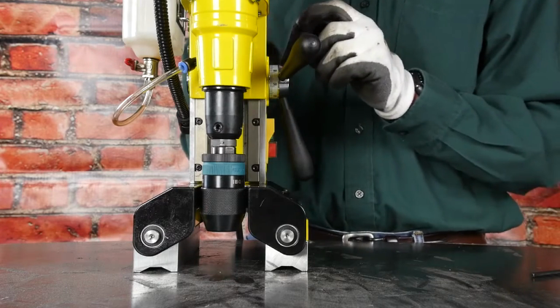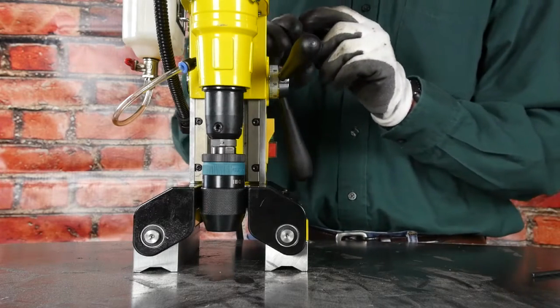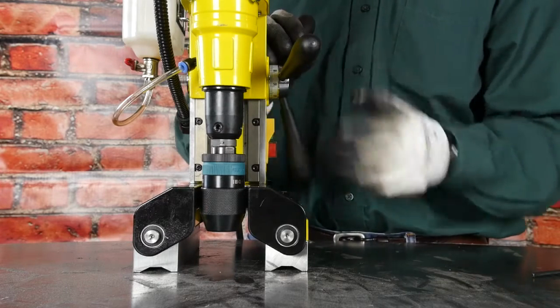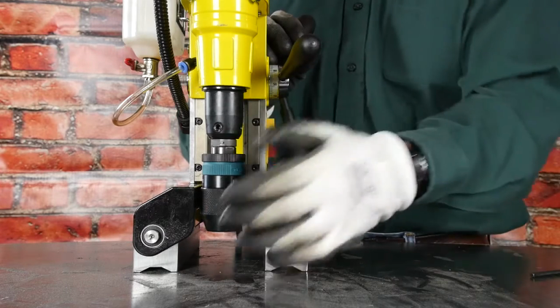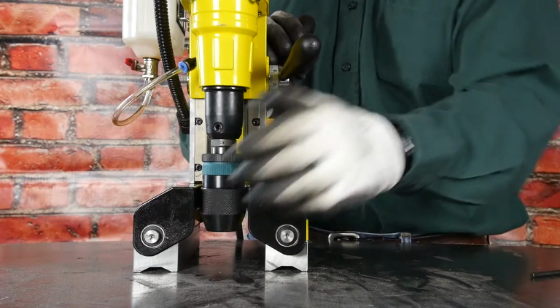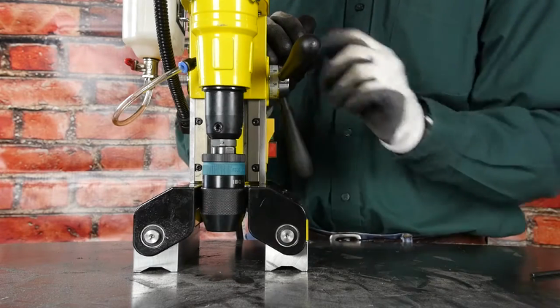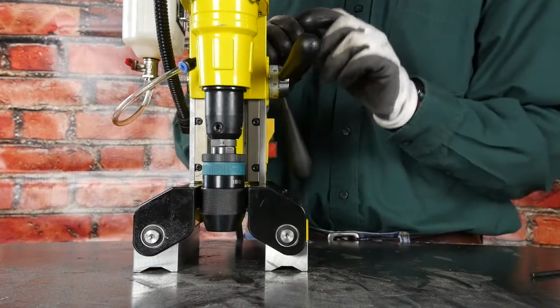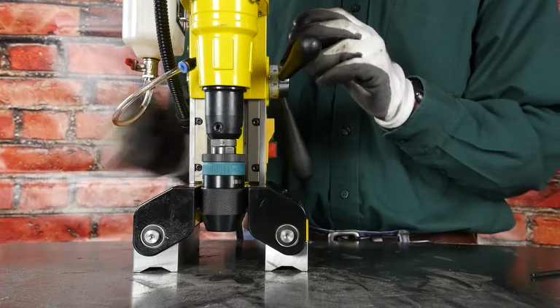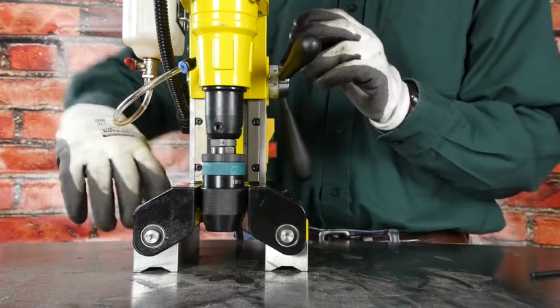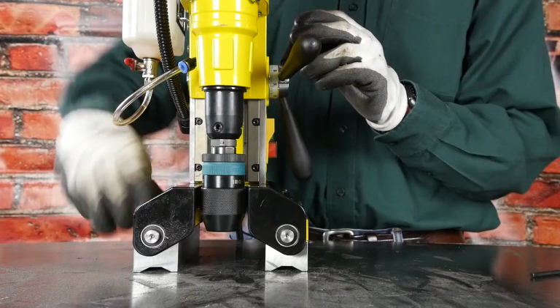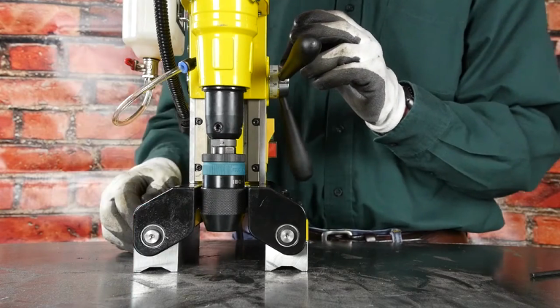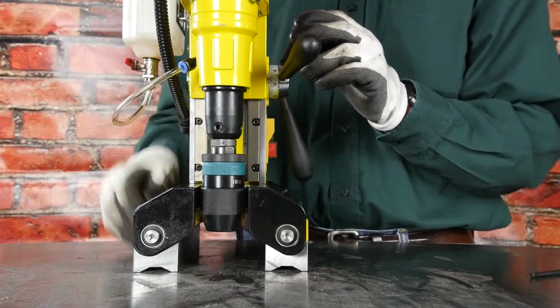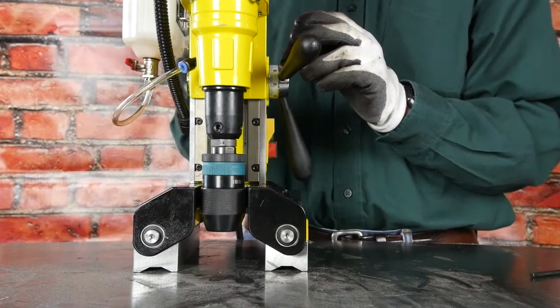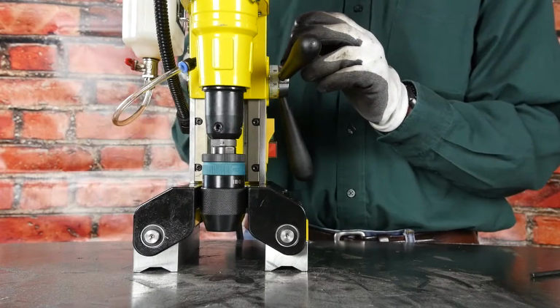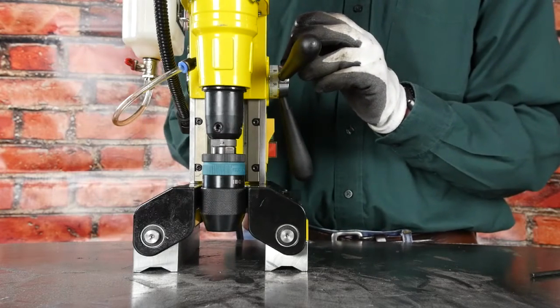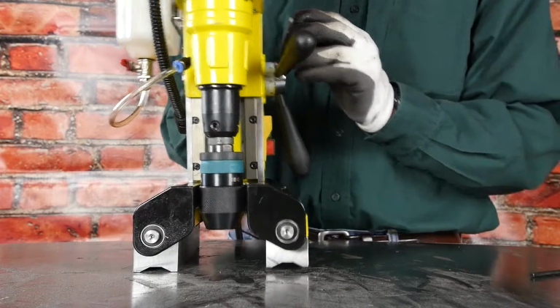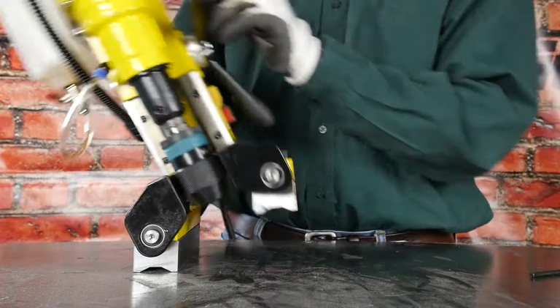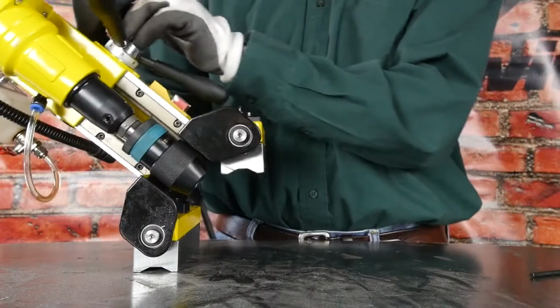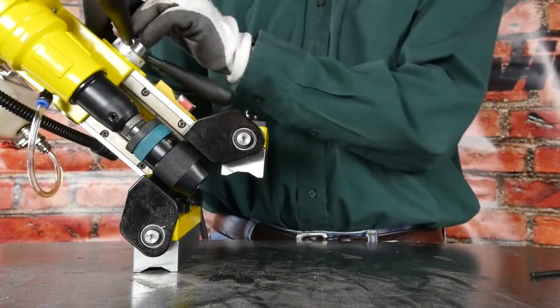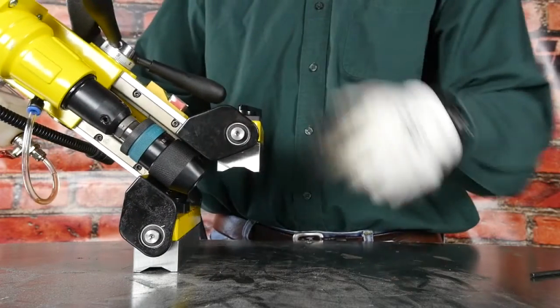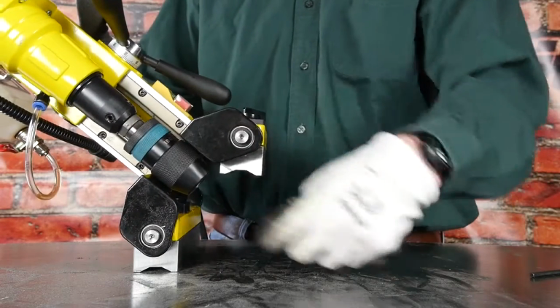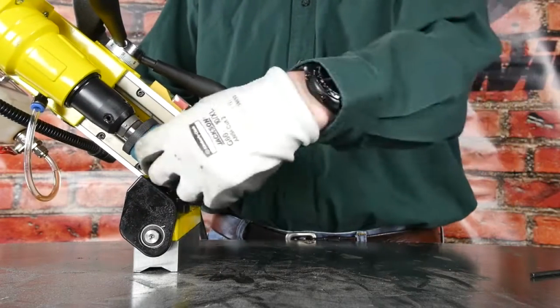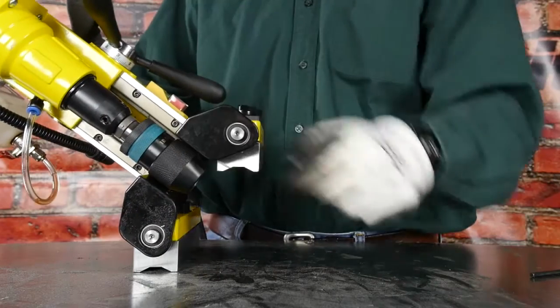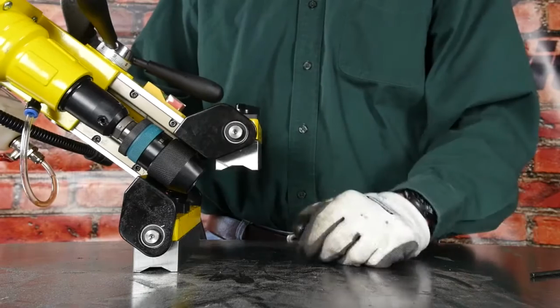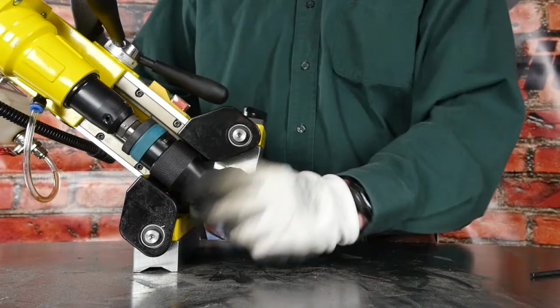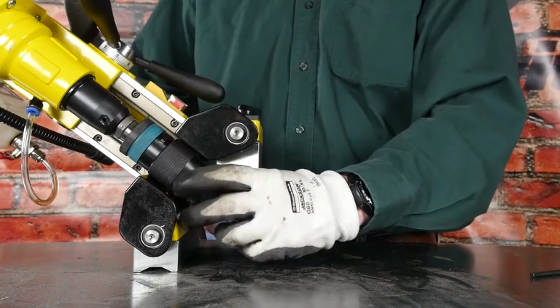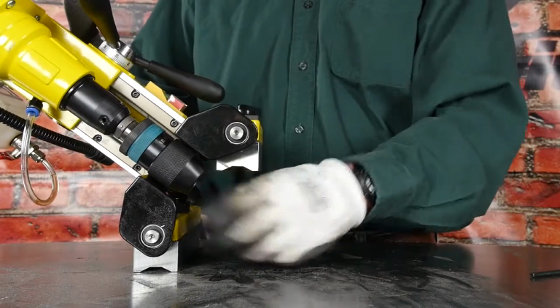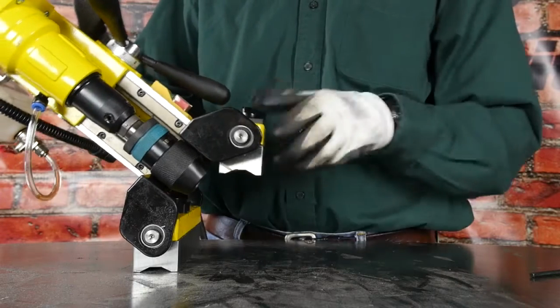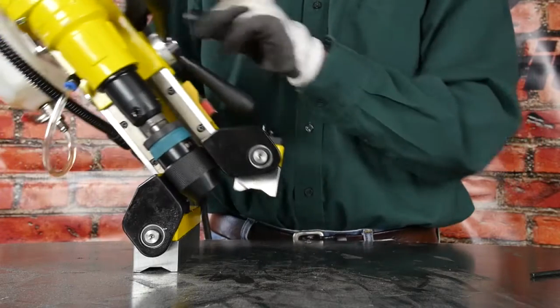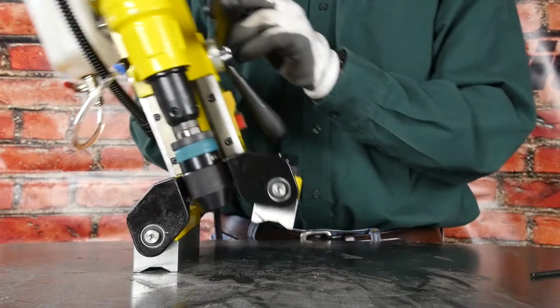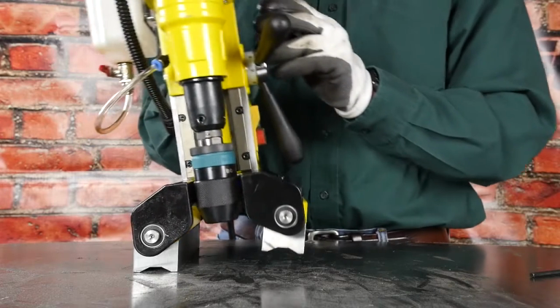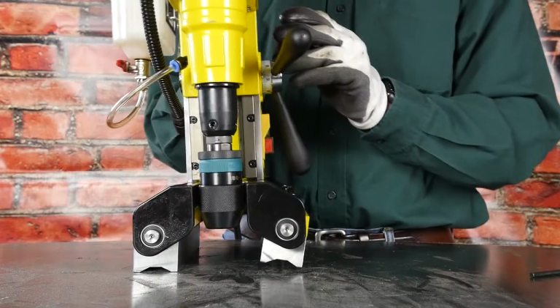The easiest way to install the drill bit is to turn one magnet on on one side of the drill, pivot the drill away, and insert the drill bit, tighten it down with the chuck, and then you're ready to drill.